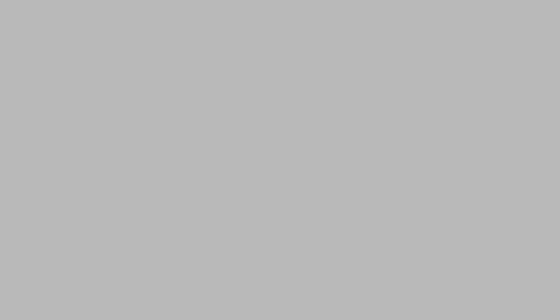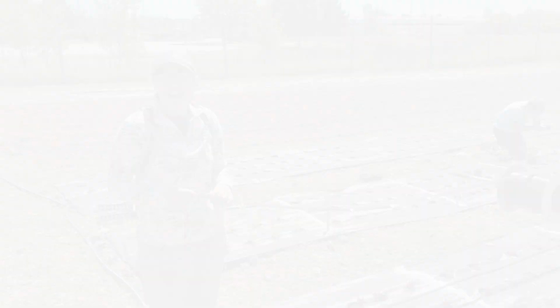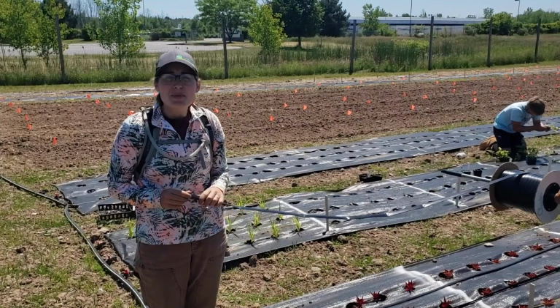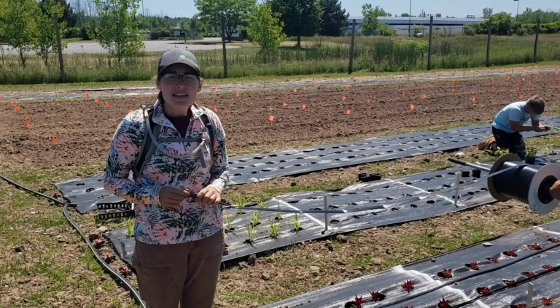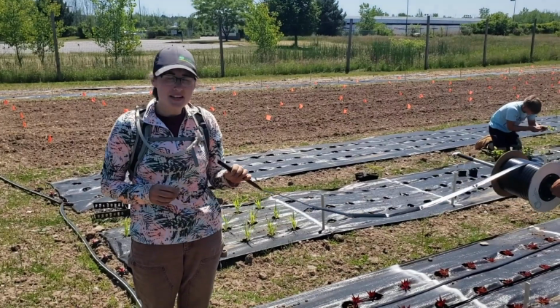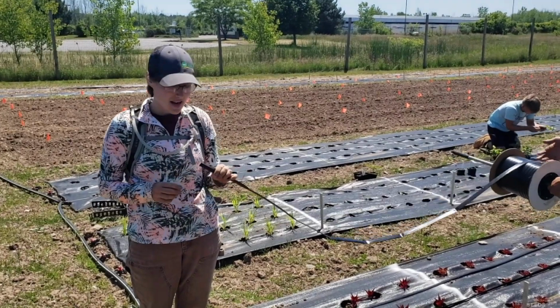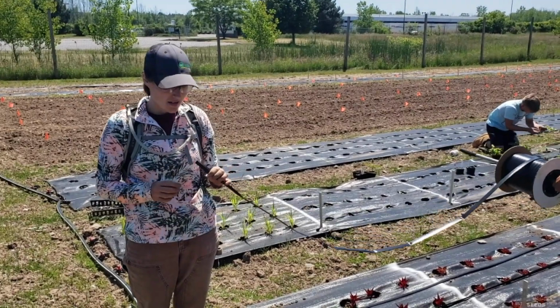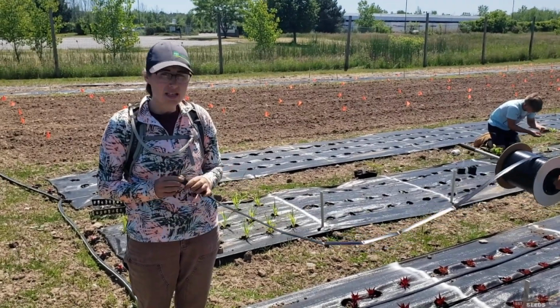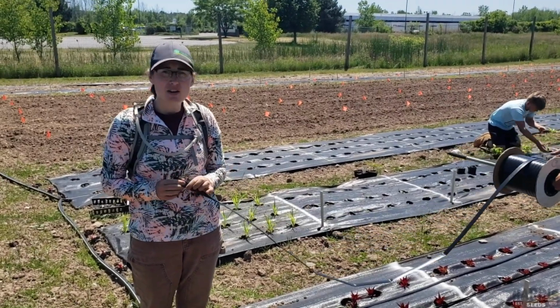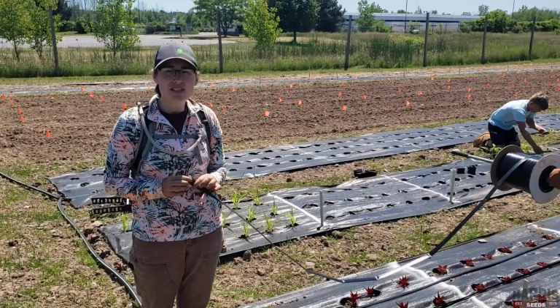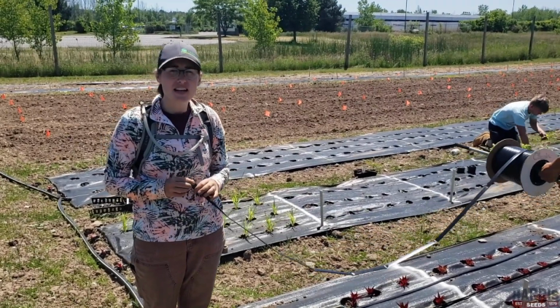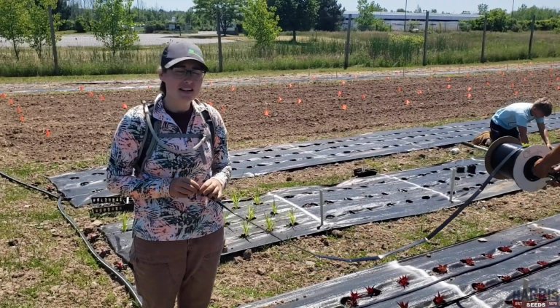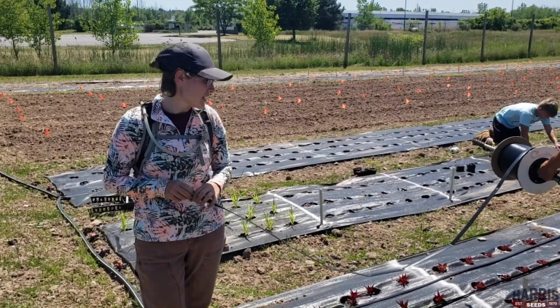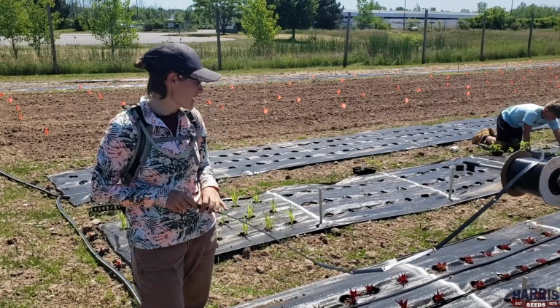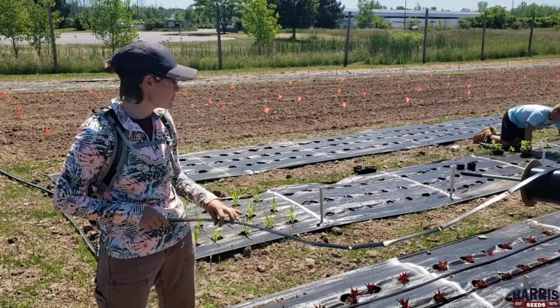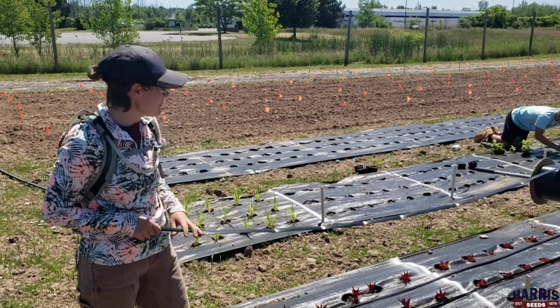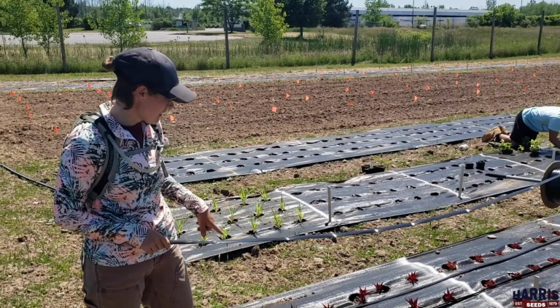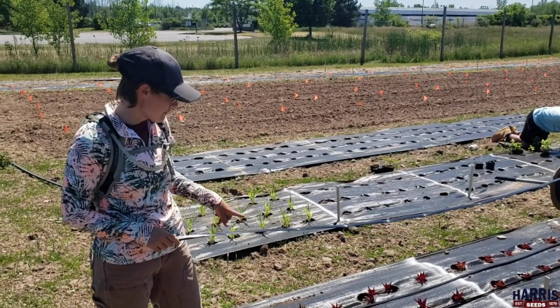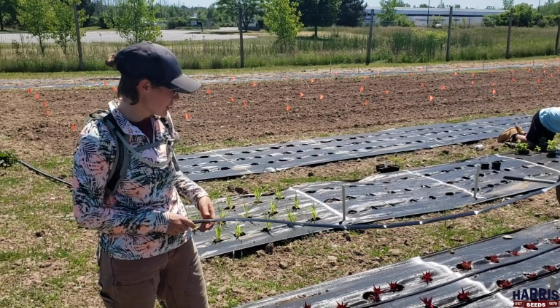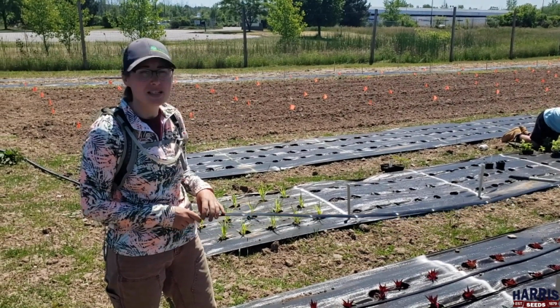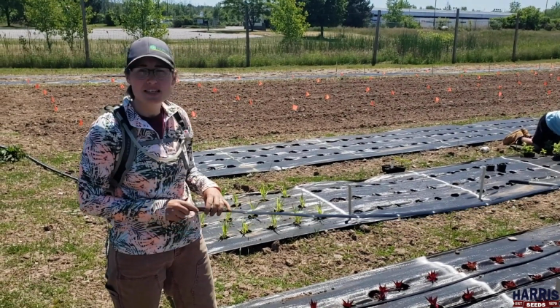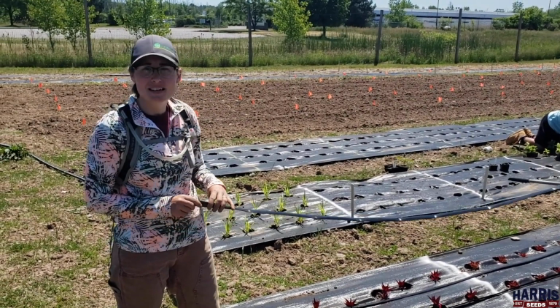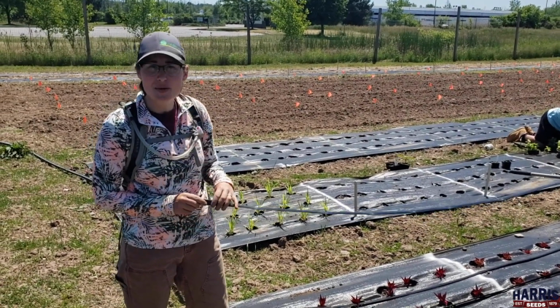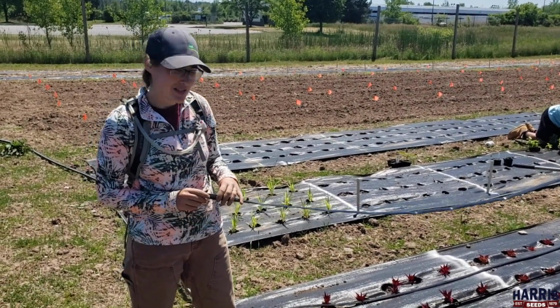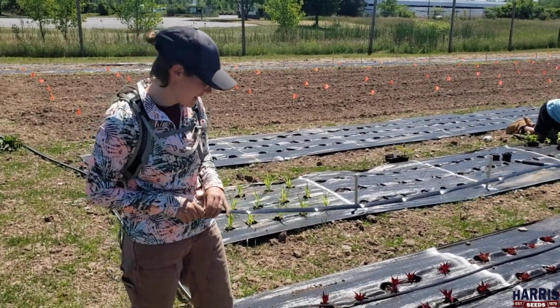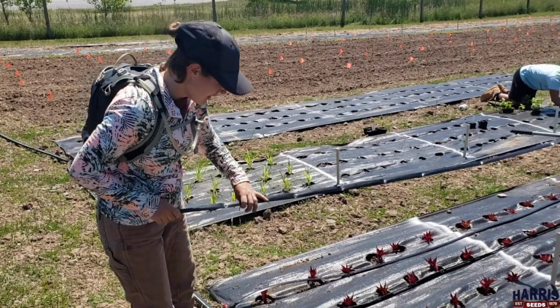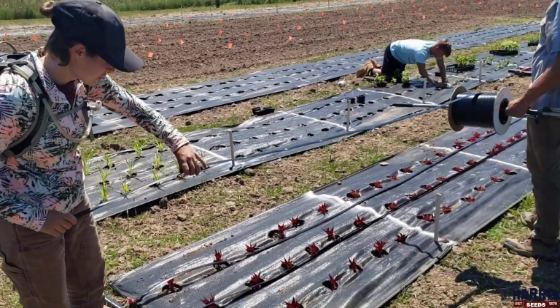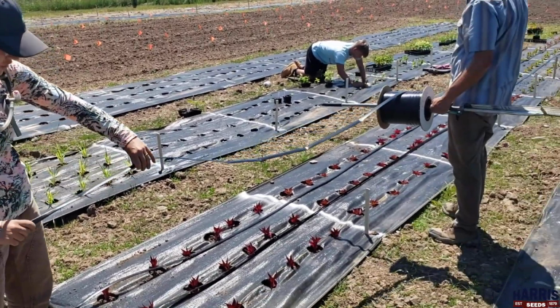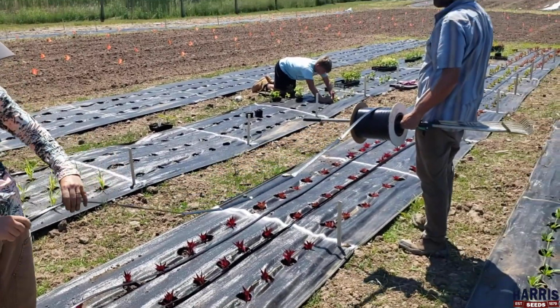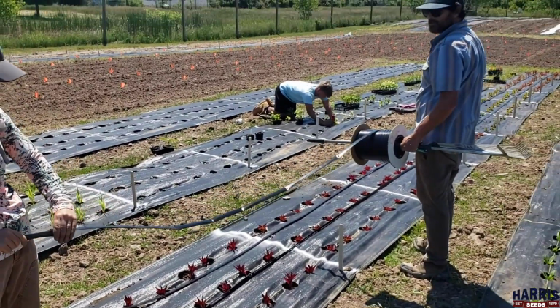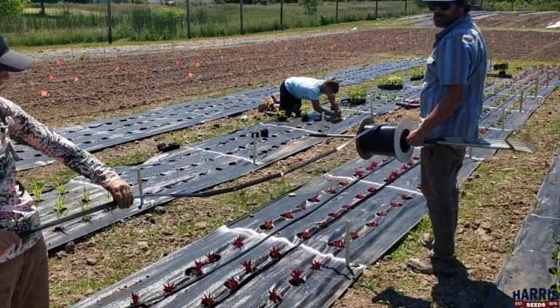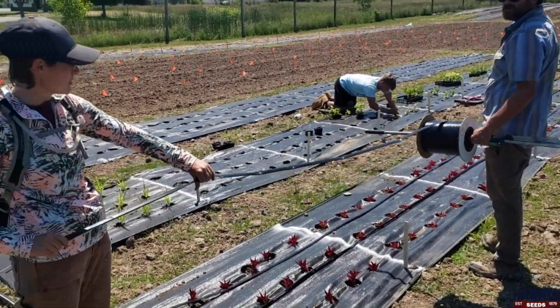Hi everybody, we're here at the Harris Tees trial grounds today and we are laying some drip tape on our freshly transplanted ornamentals. We're going to show you here how we install the drip tape.